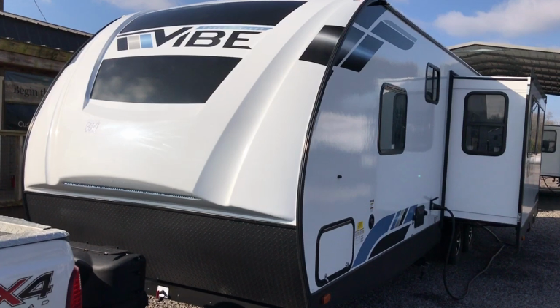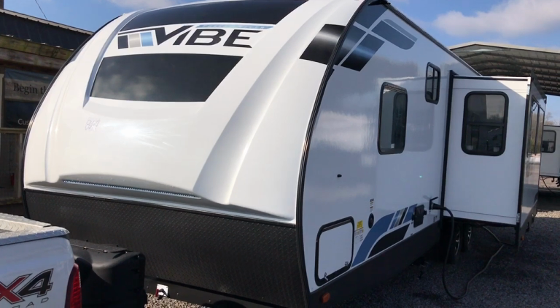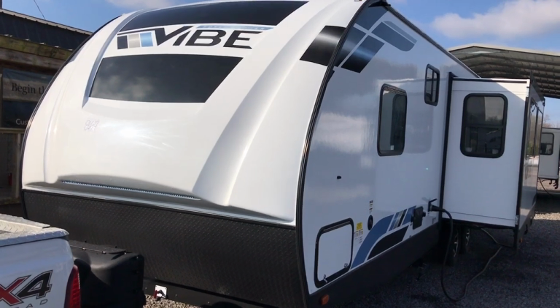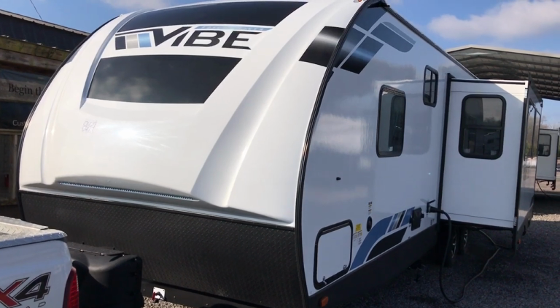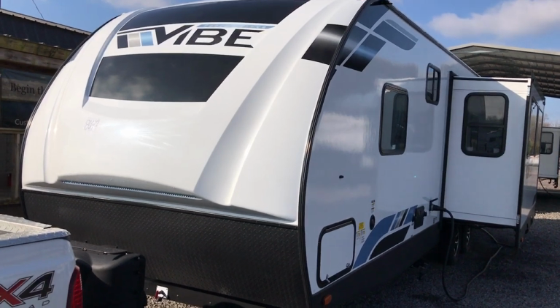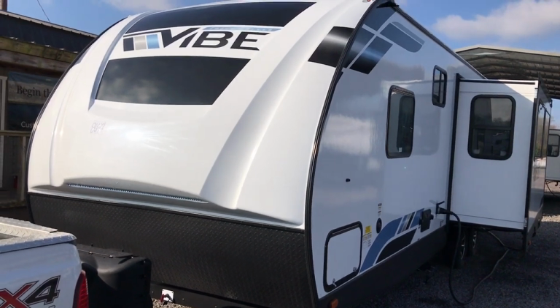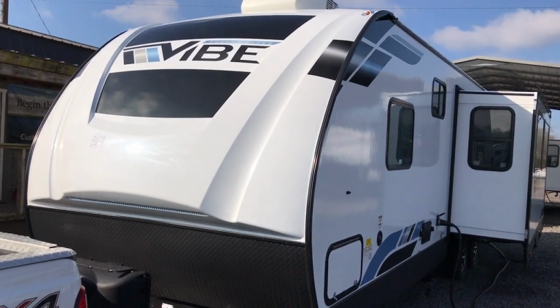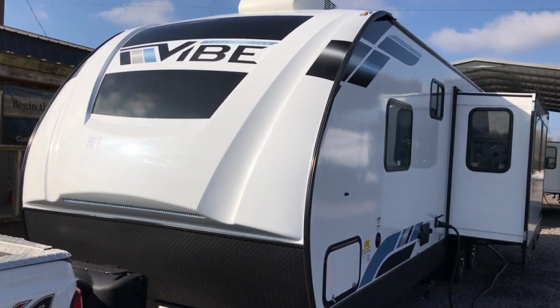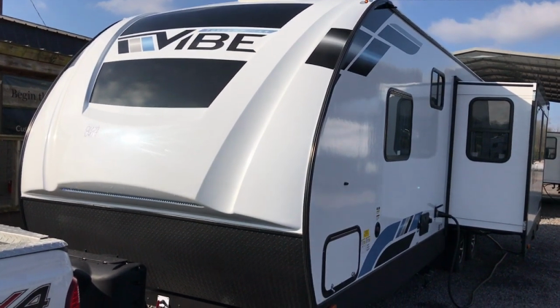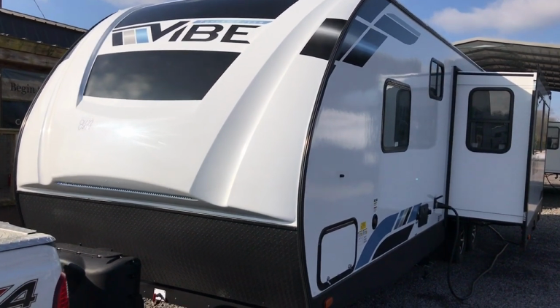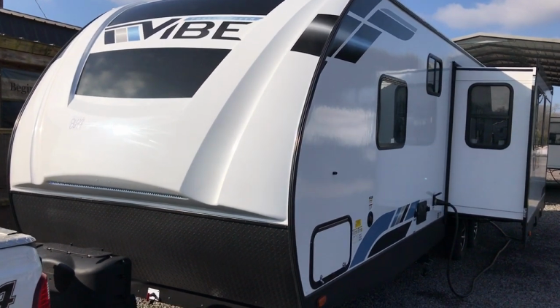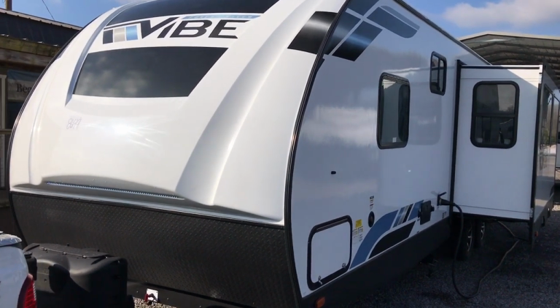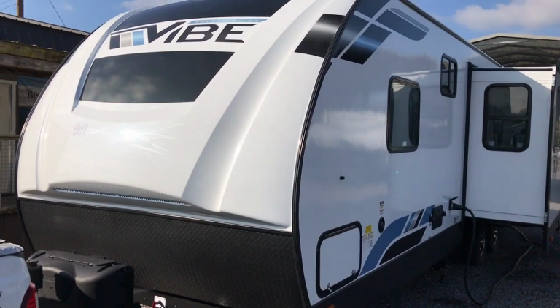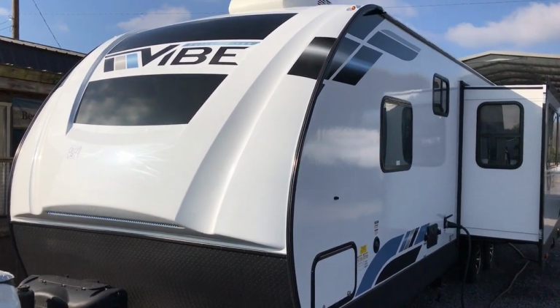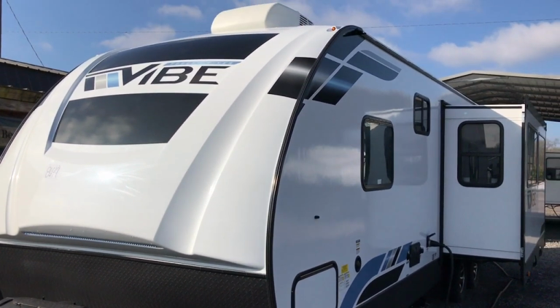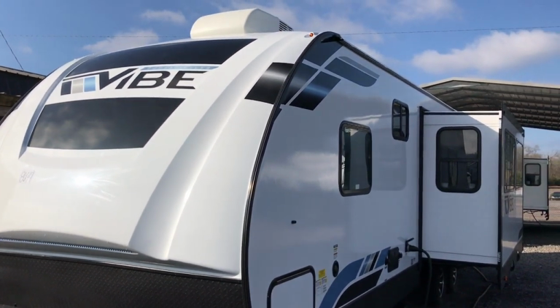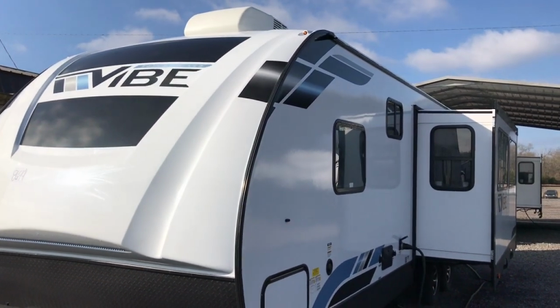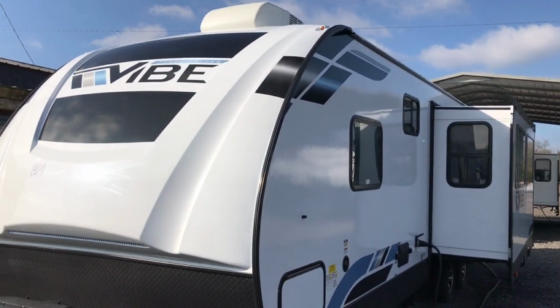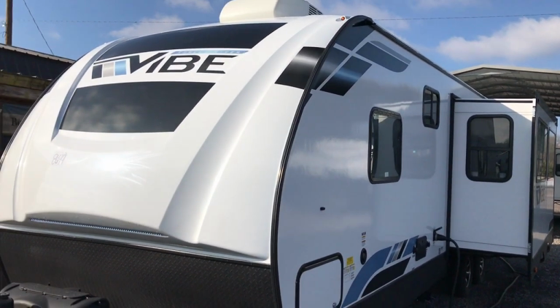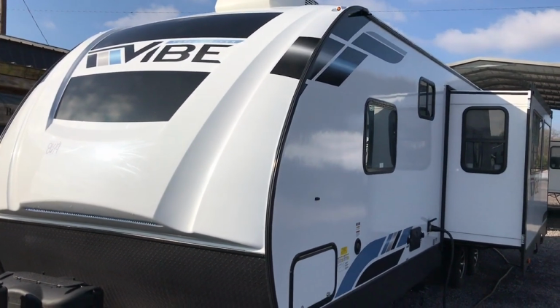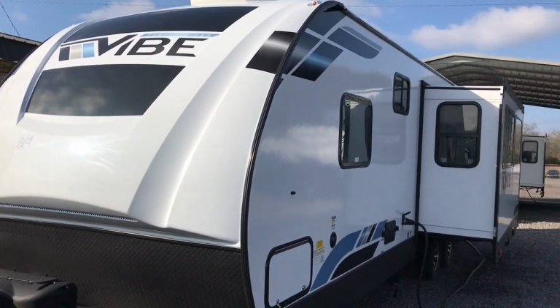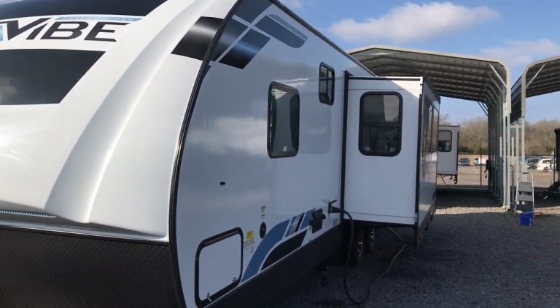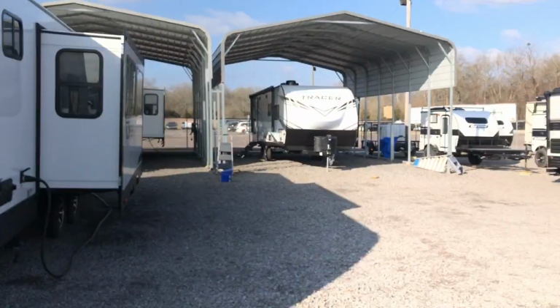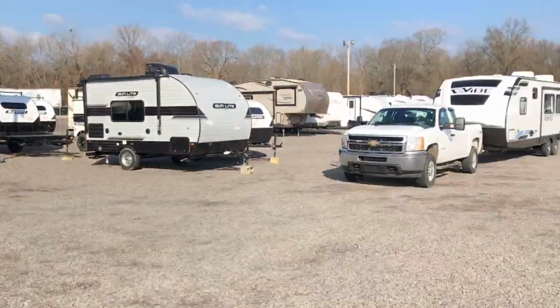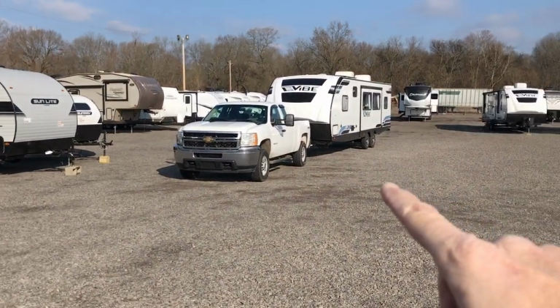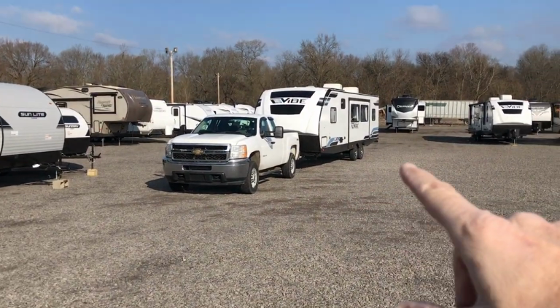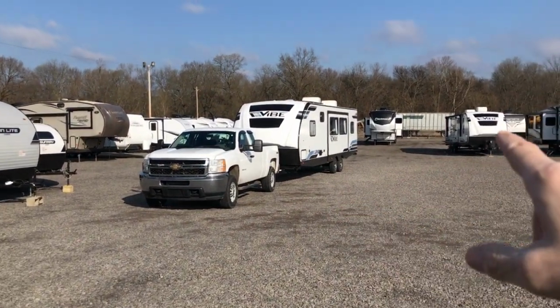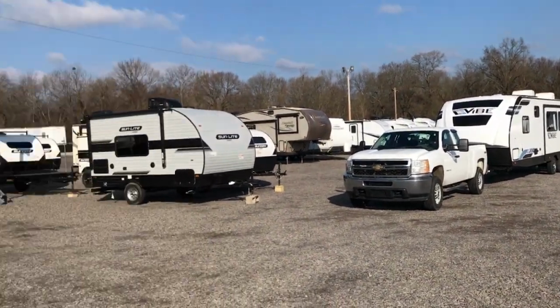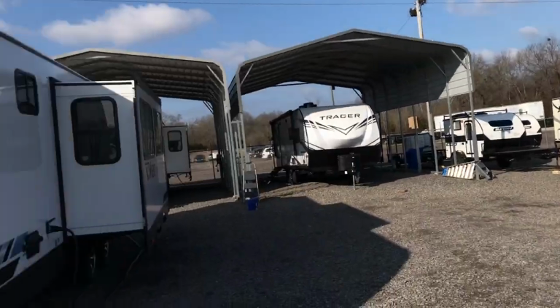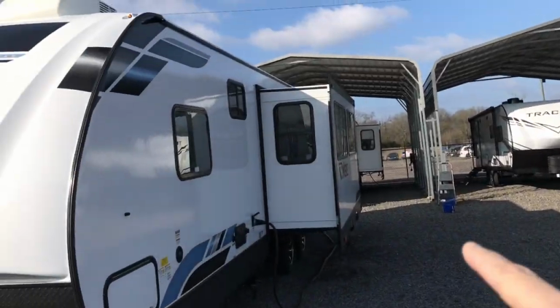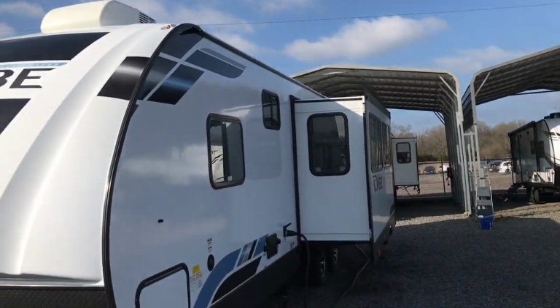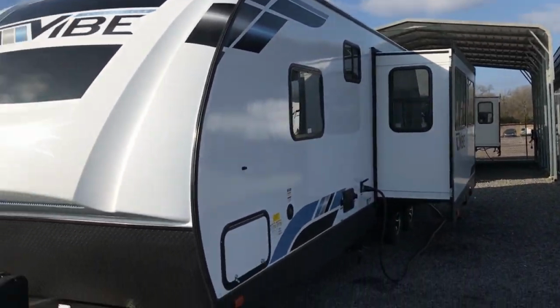This morning I'm shooting a video of one of our brand new Forest River Vibes. We did pick up the Vibe line and they're just starting to come in. We have one sitting there, one there, another one behind this one.